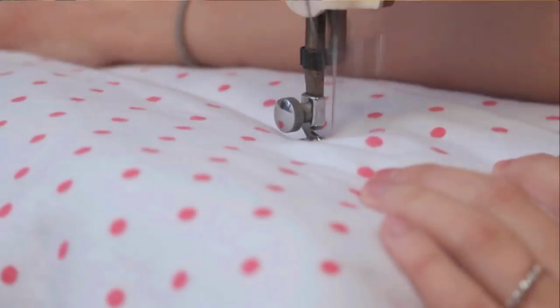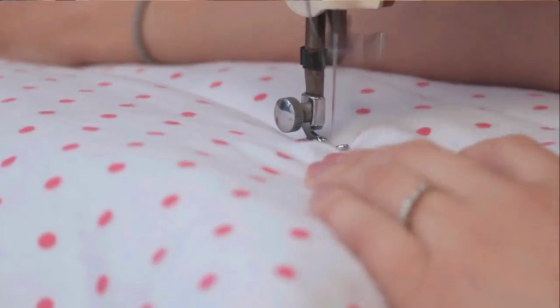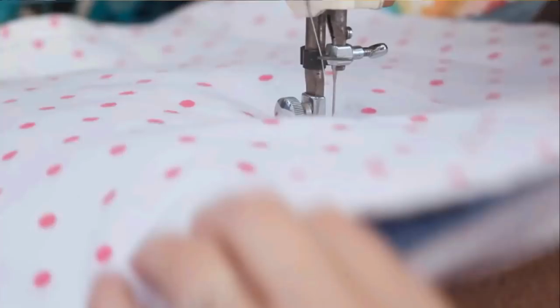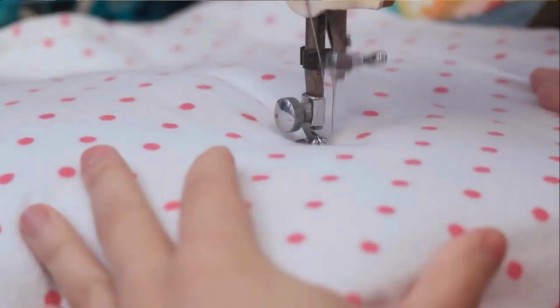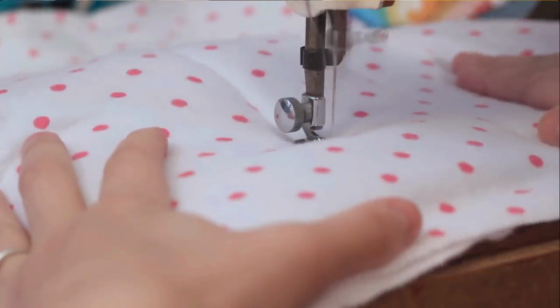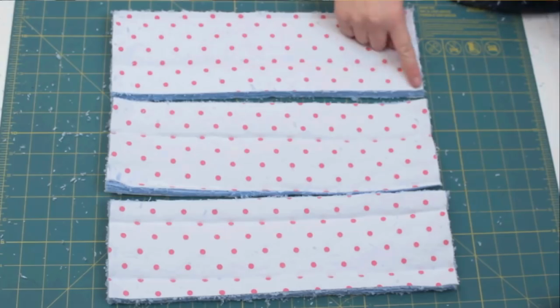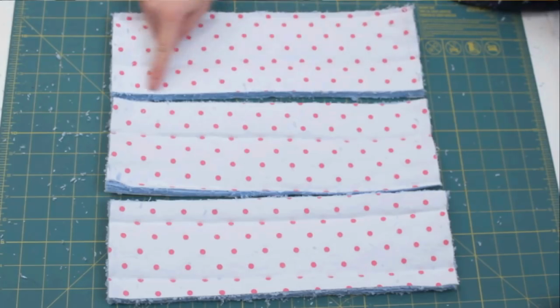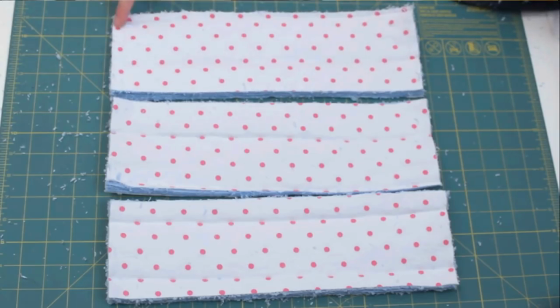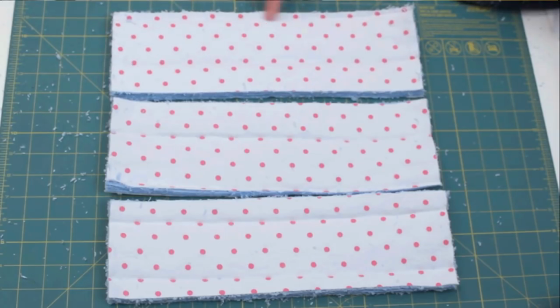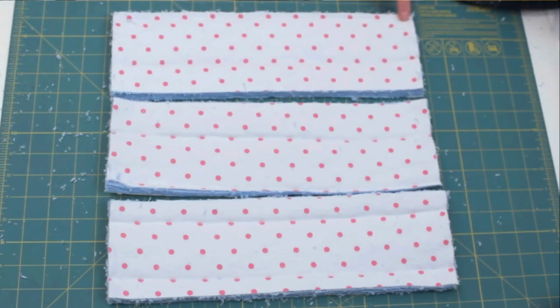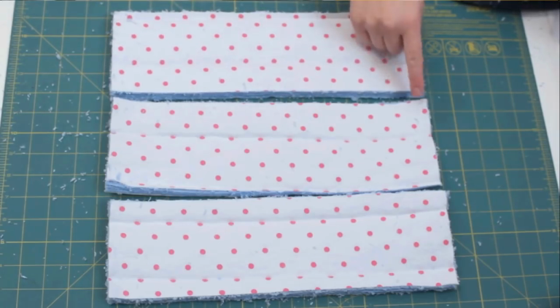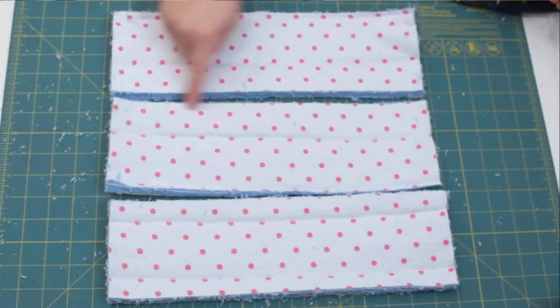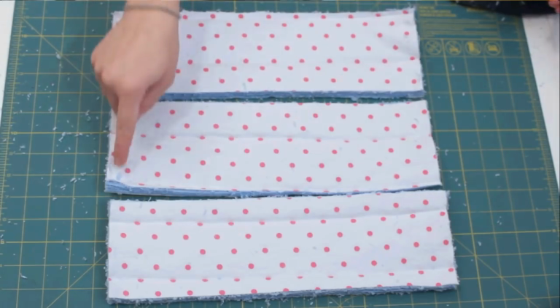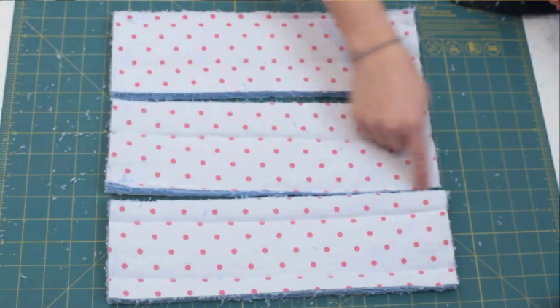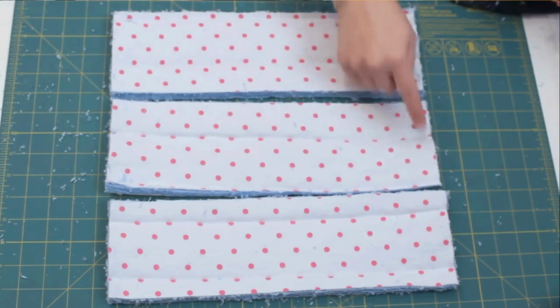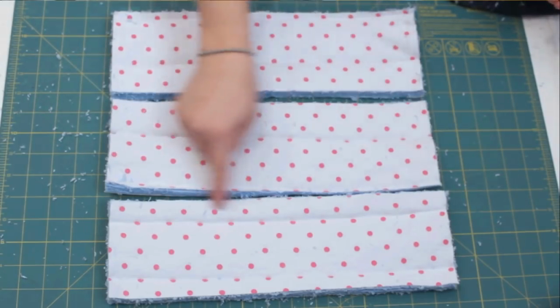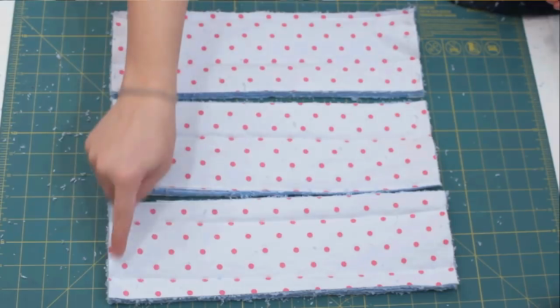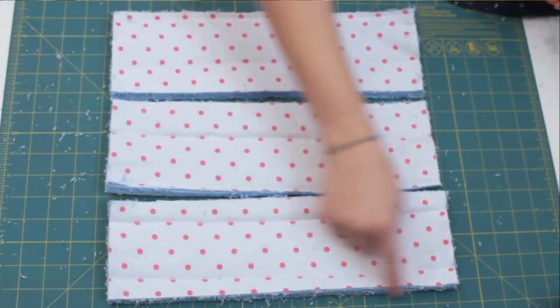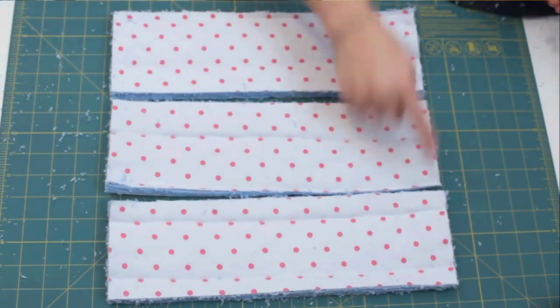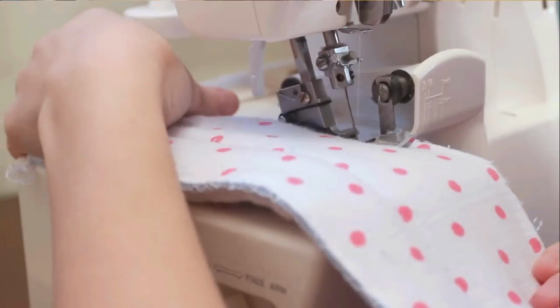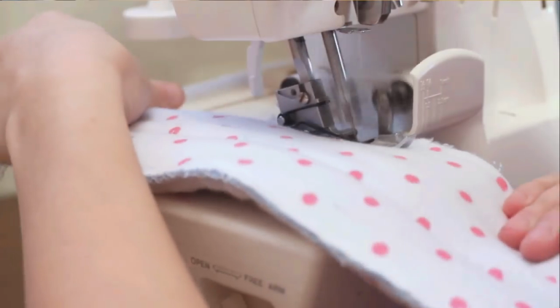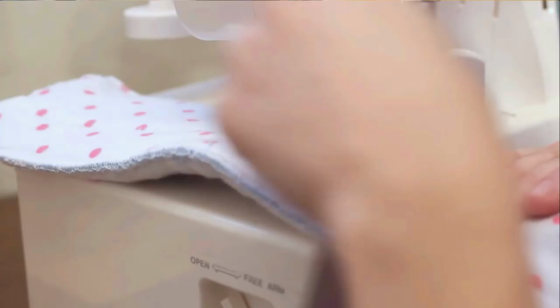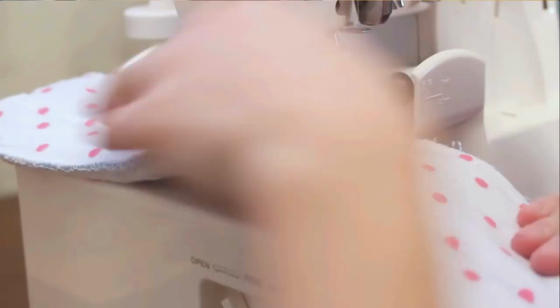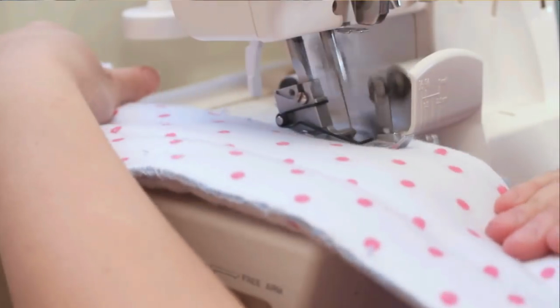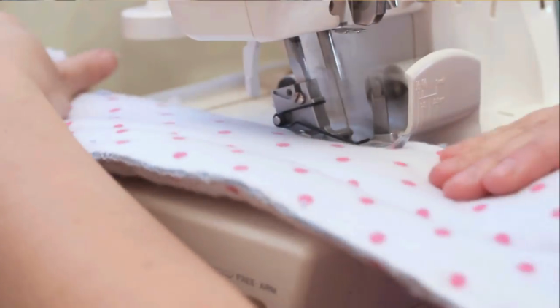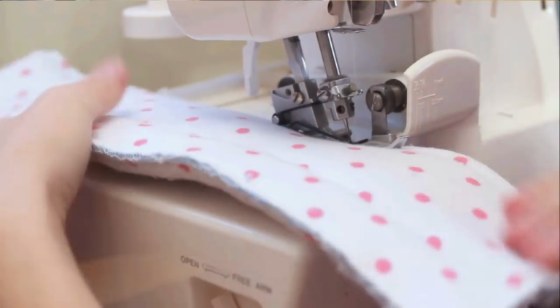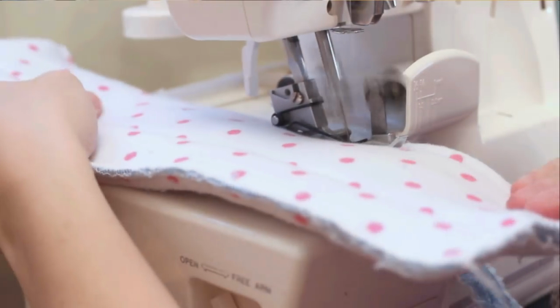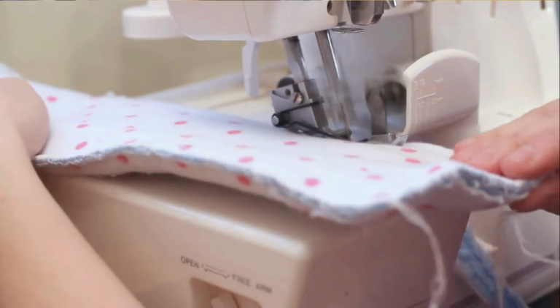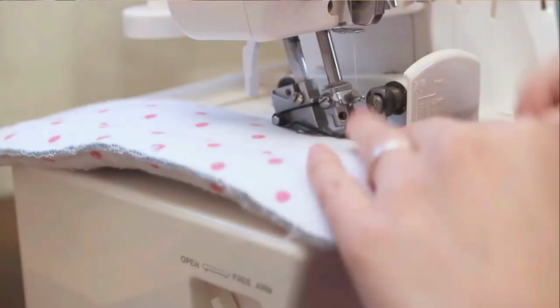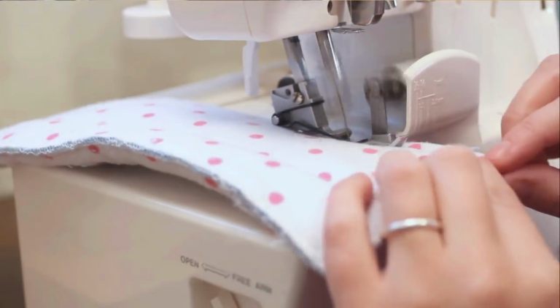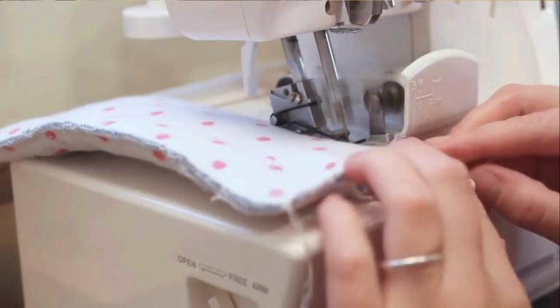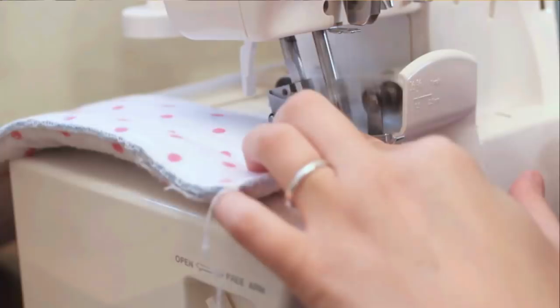Another thing that Skylar uses every day is the DIY cloth diaper inserts. Peyton is mostly potty trained but Skylar is fully in diapers, and so we cloth diaper when we are at home and the DIY inserts have worked out really, really well for her.